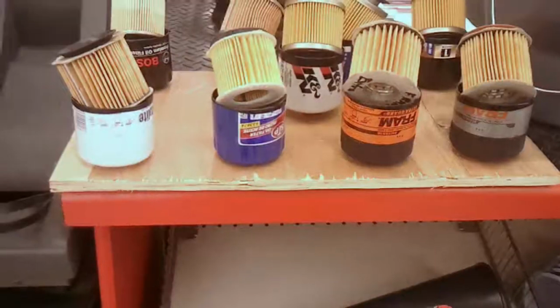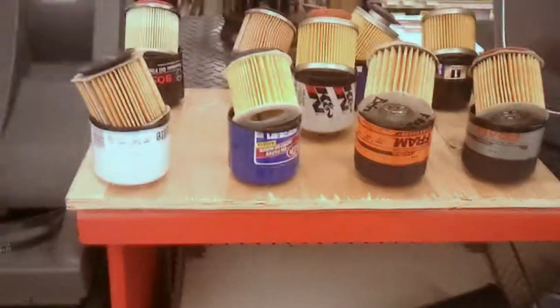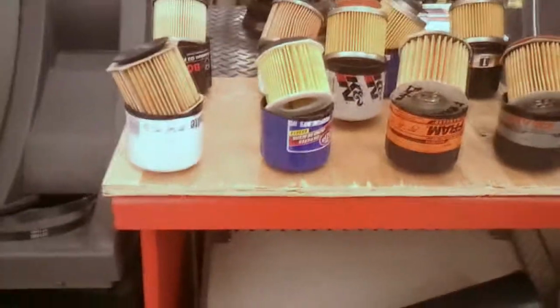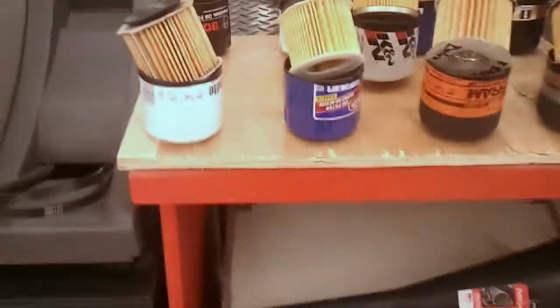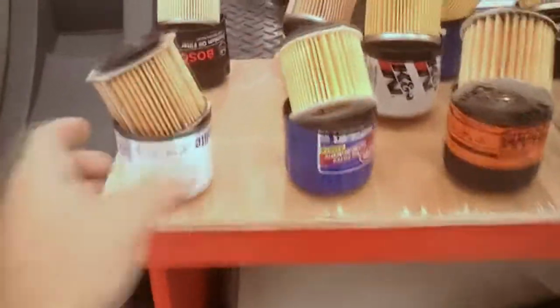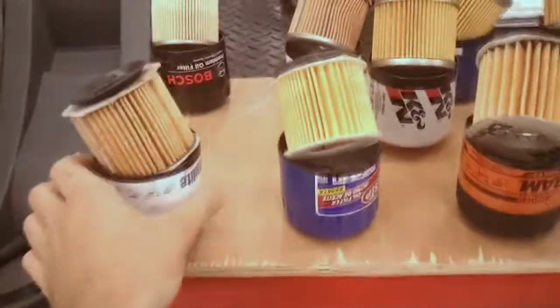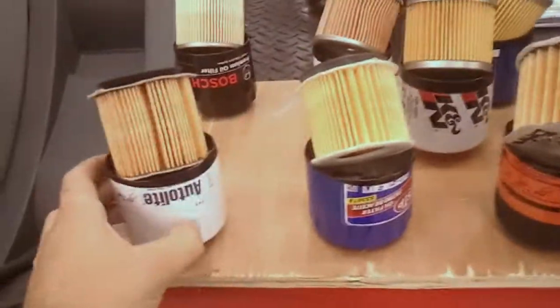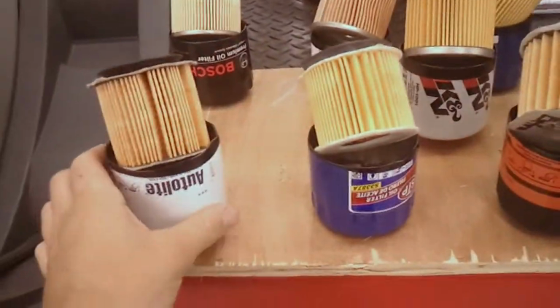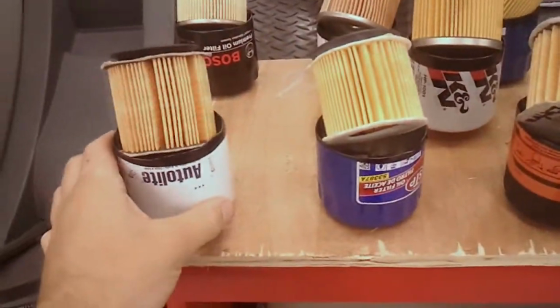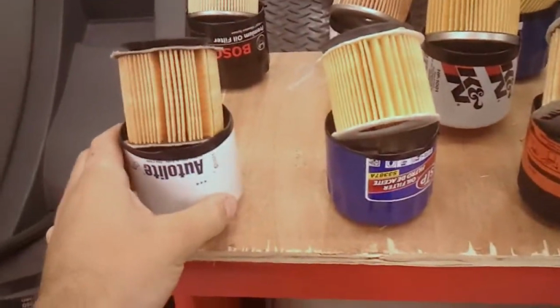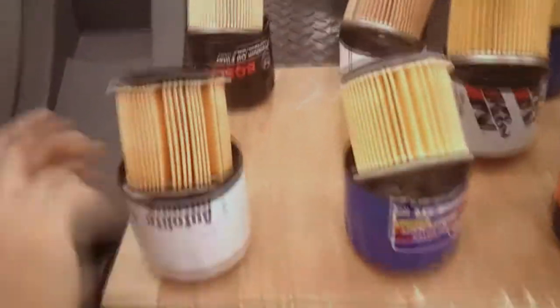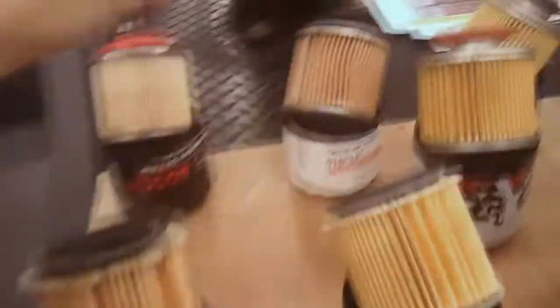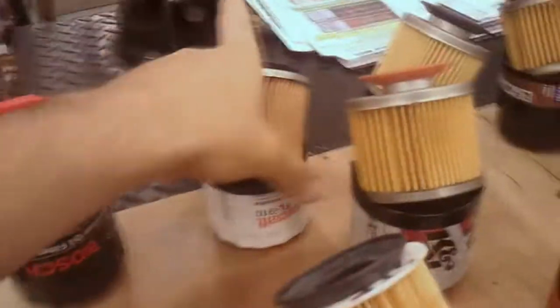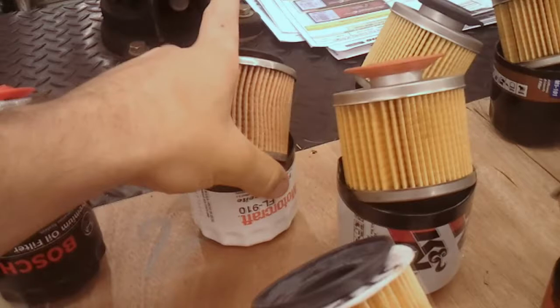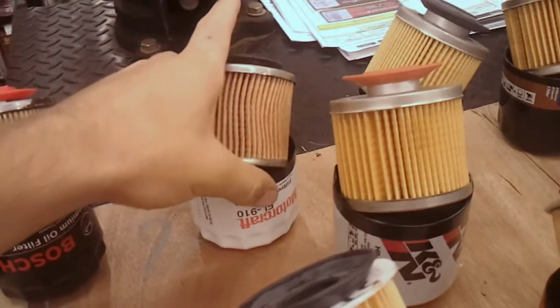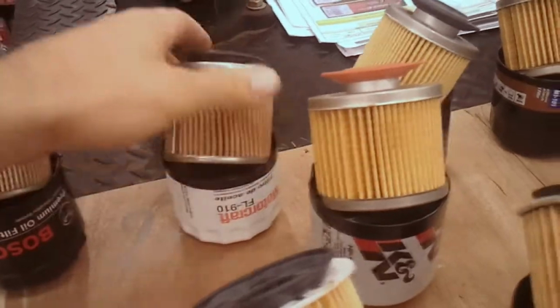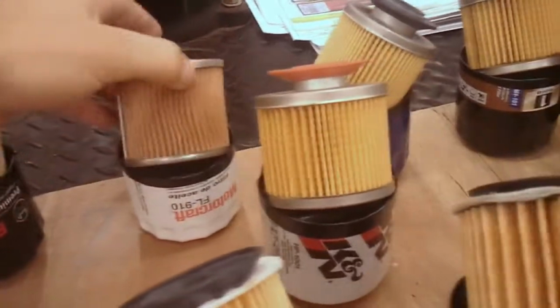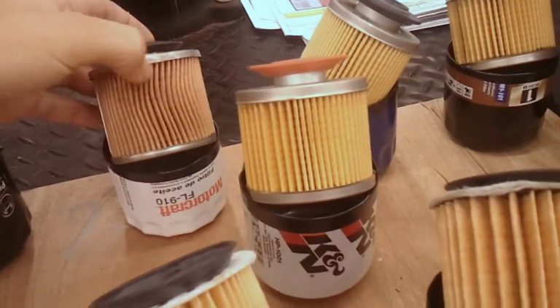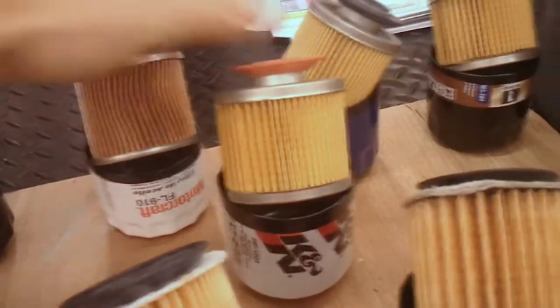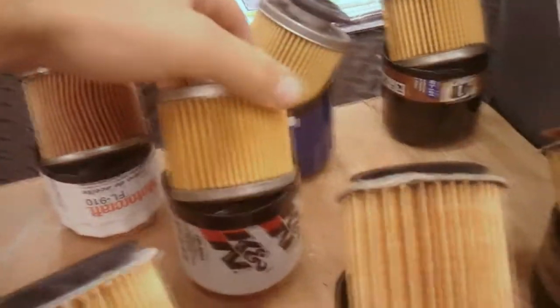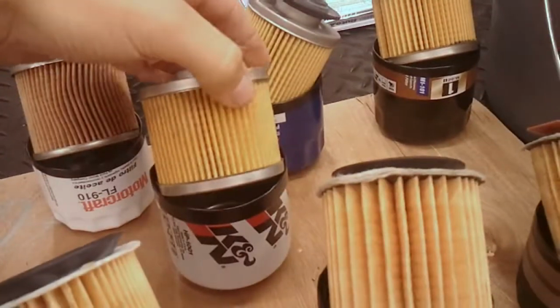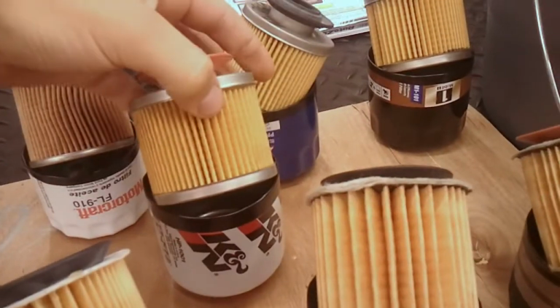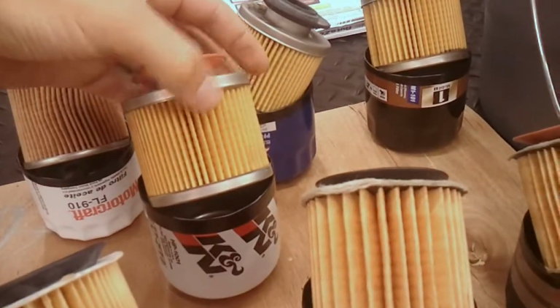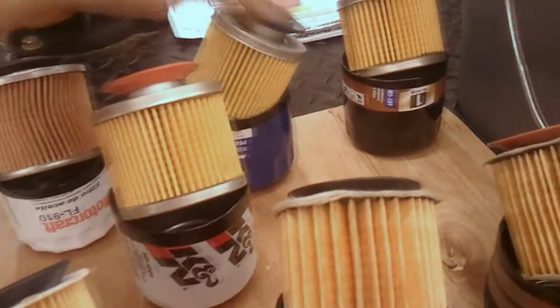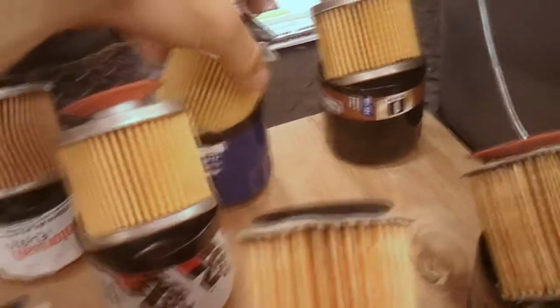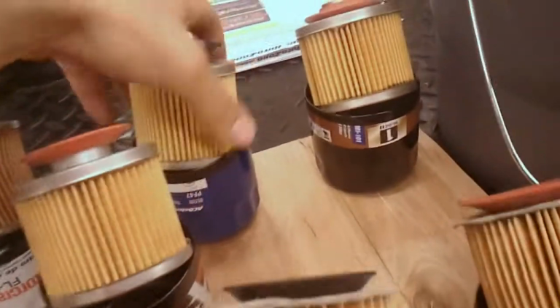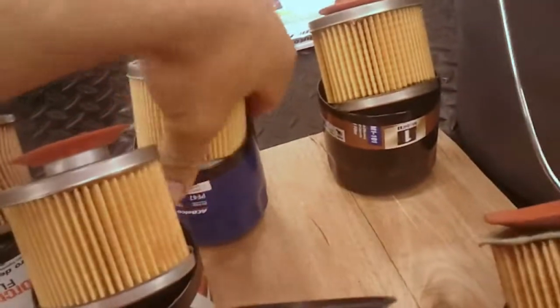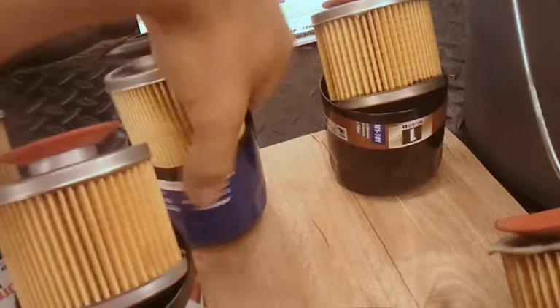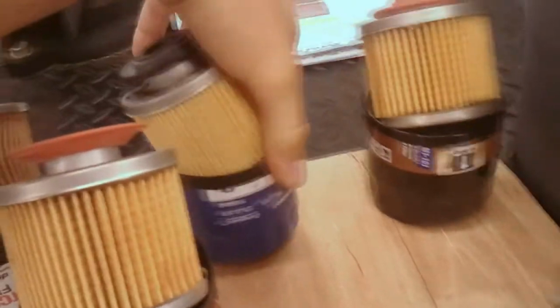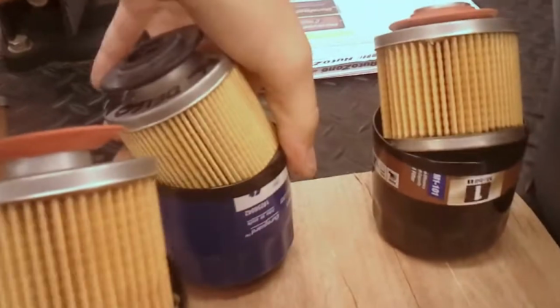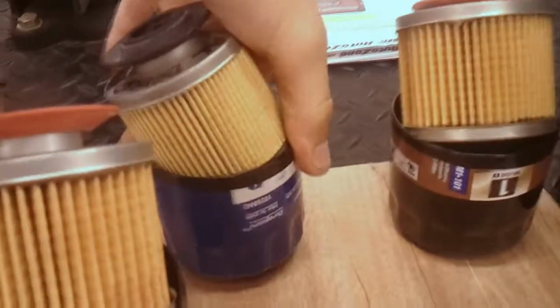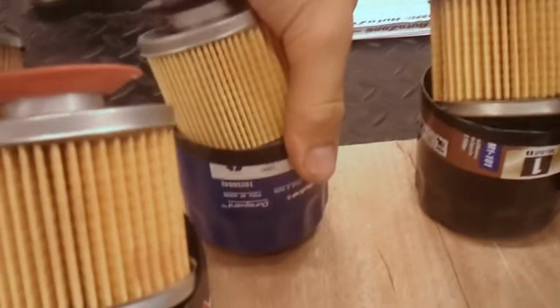Hey, SubiMods here. Today at work I decided to take a look at our filters and film the differences for you. We've had this set up for a while and people seem to appreciate being able to look at what is actually filtering their oil.